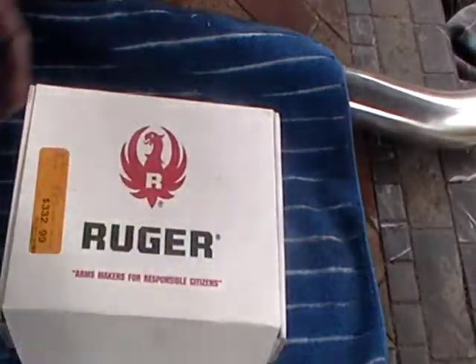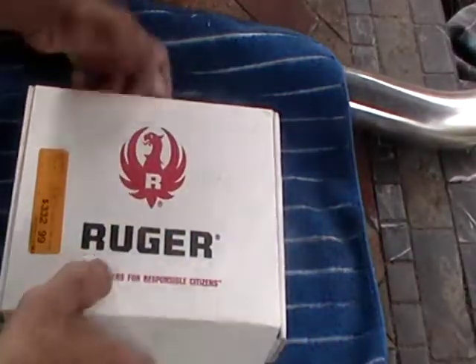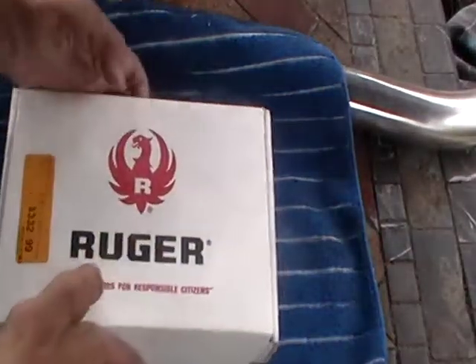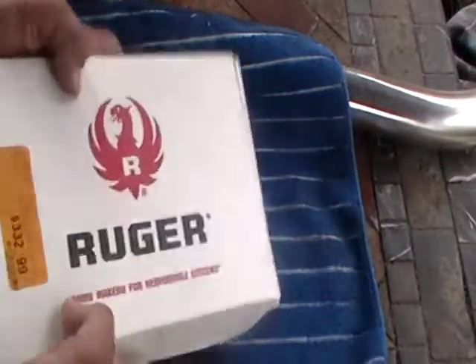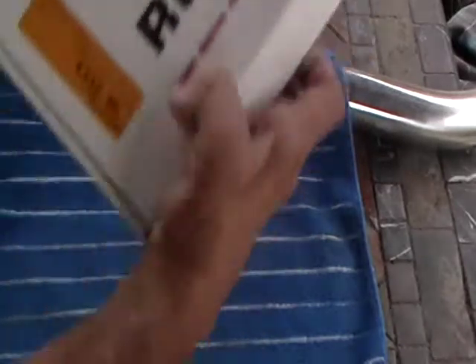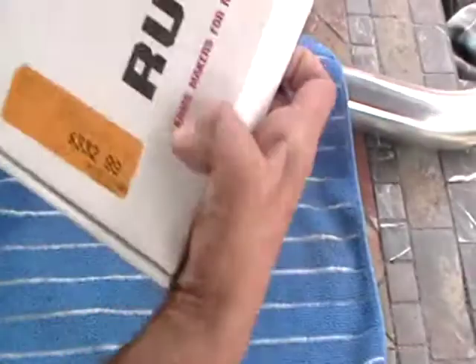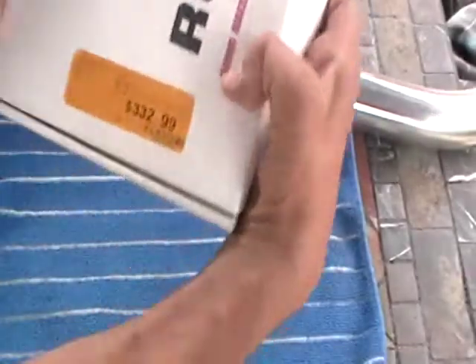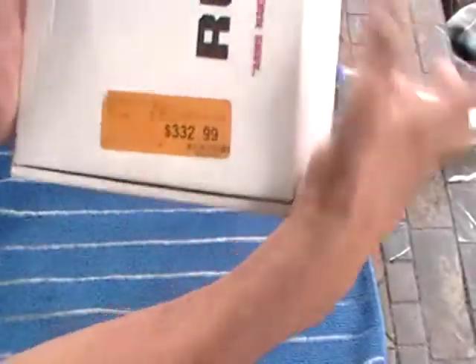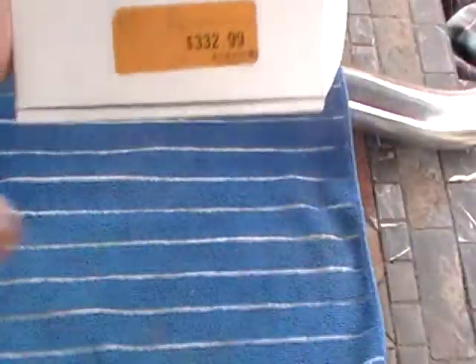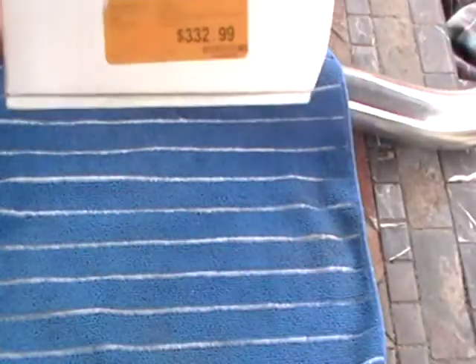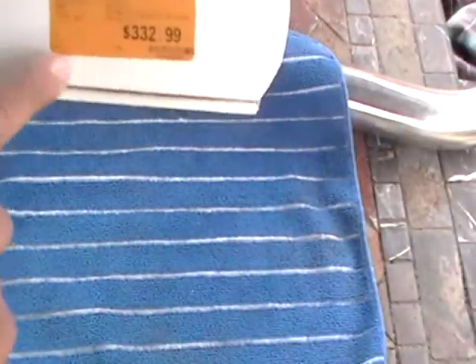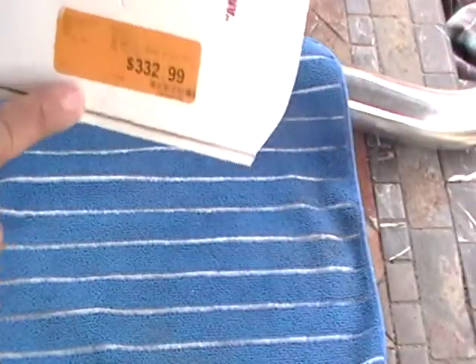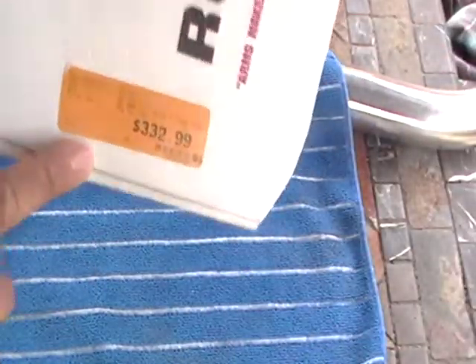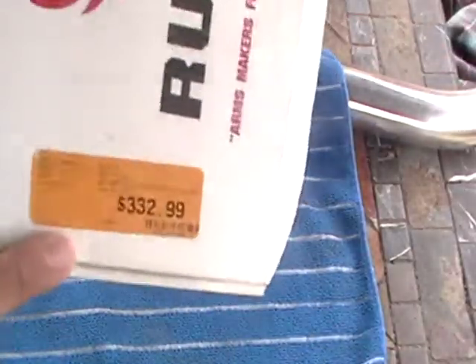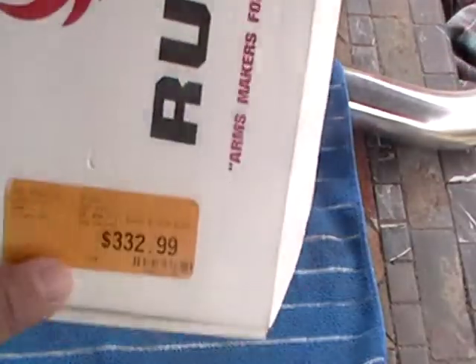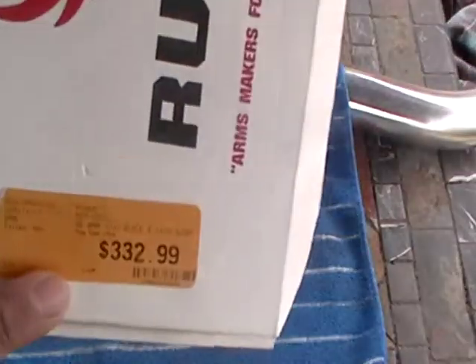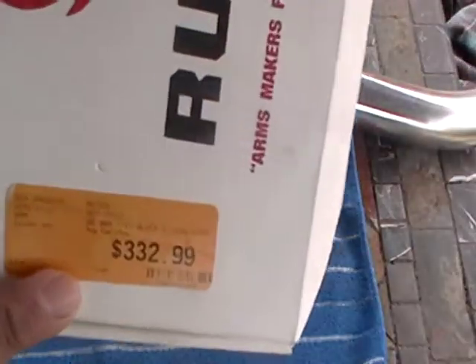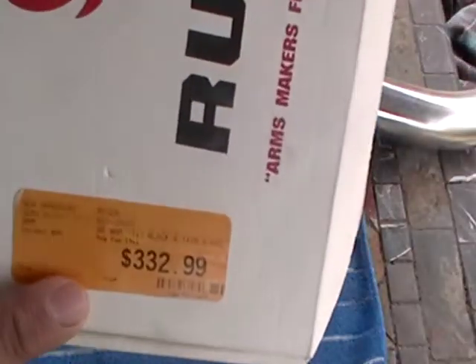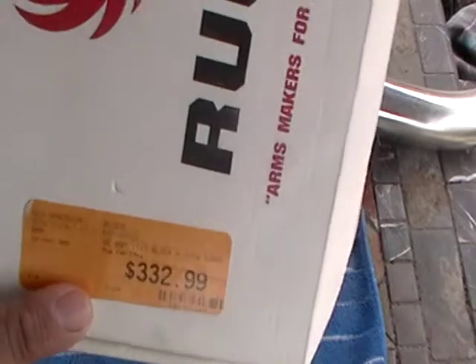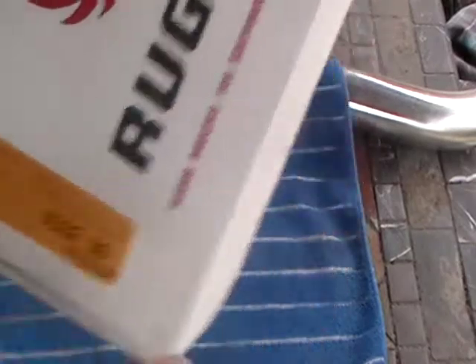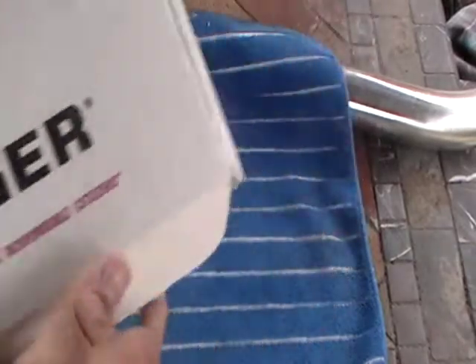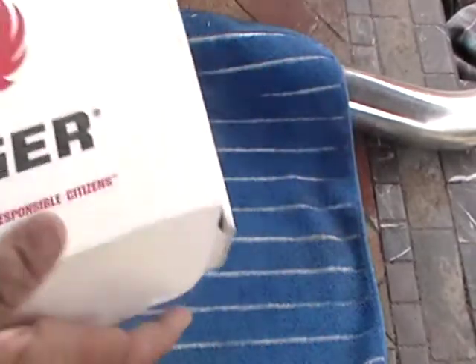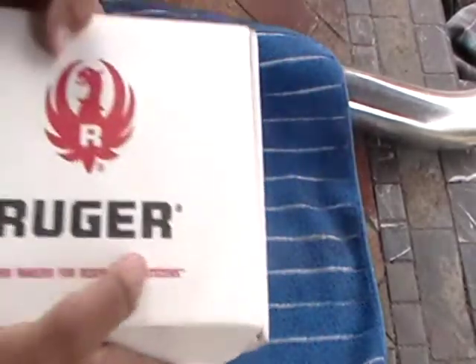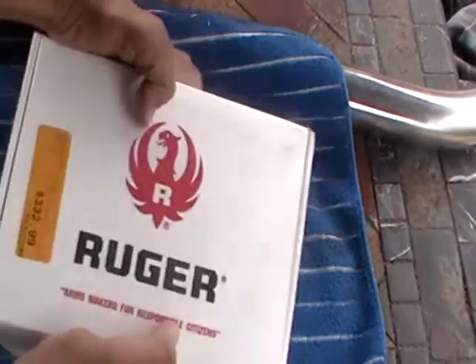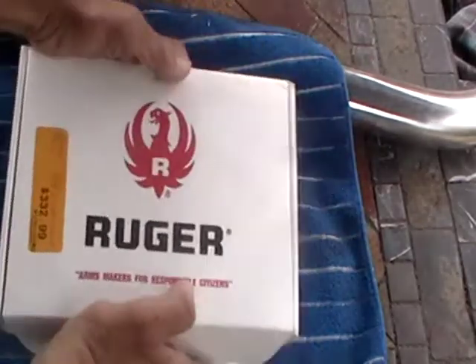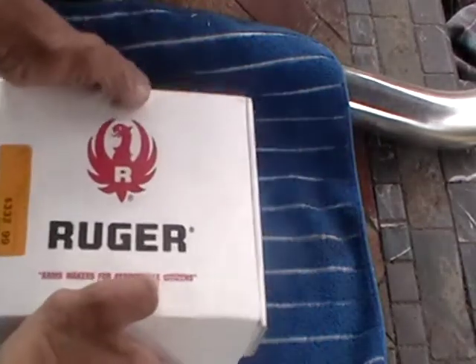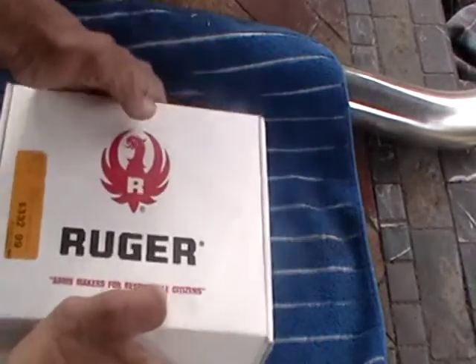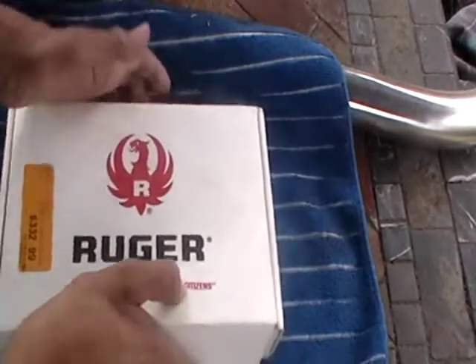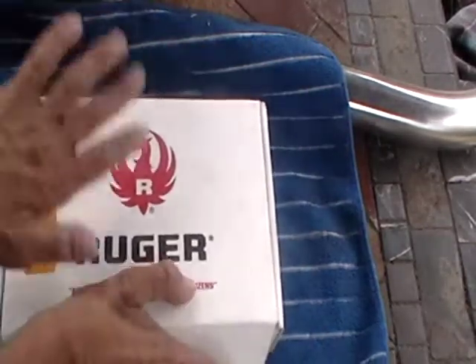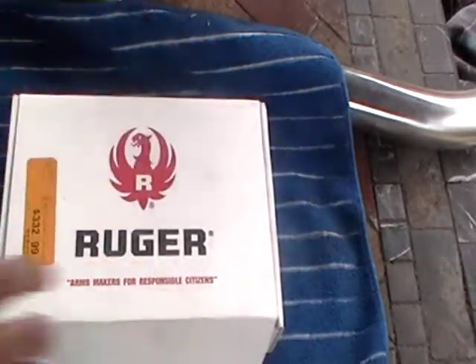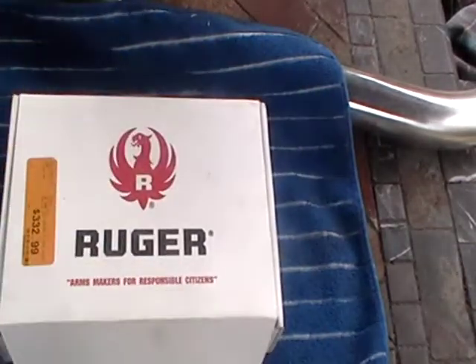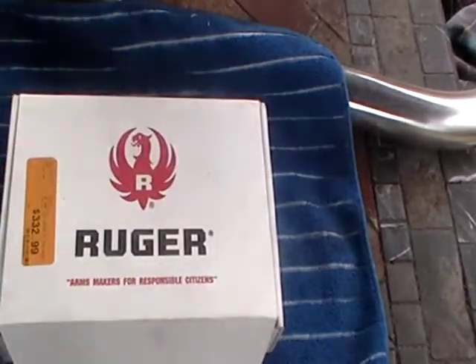Look how much I paid — that was a steal. This gun is a couple of years old.